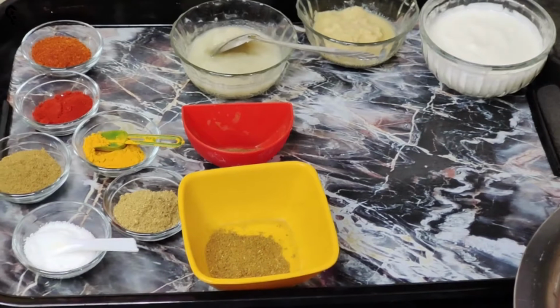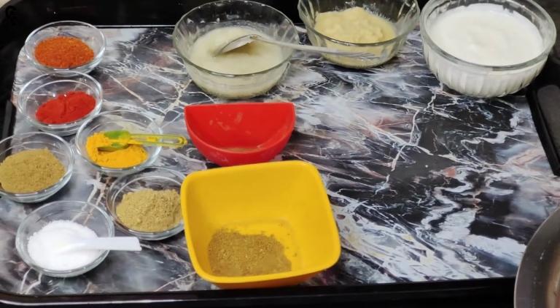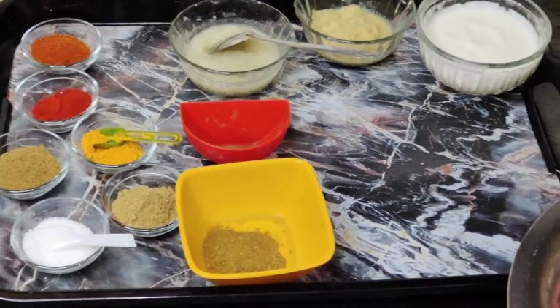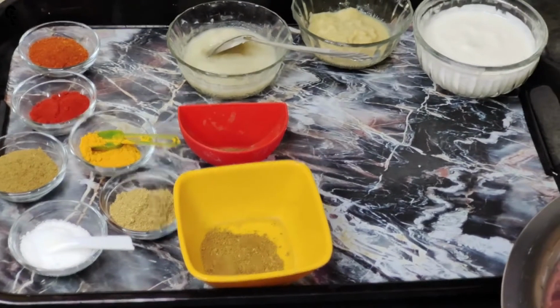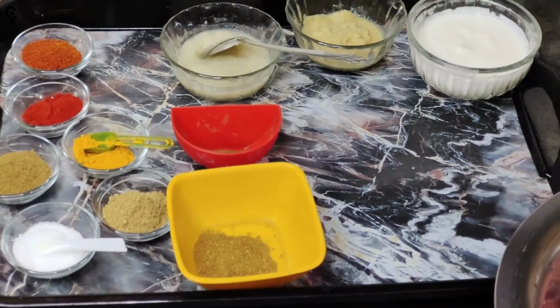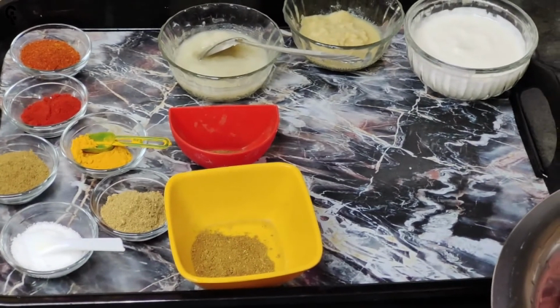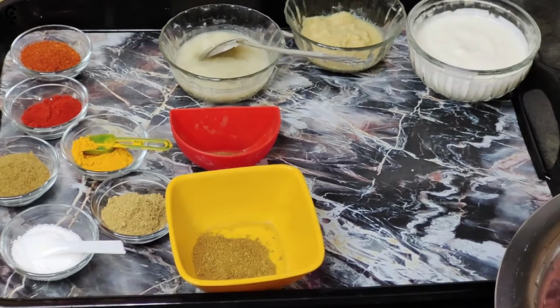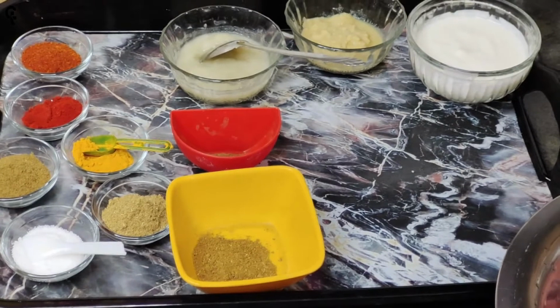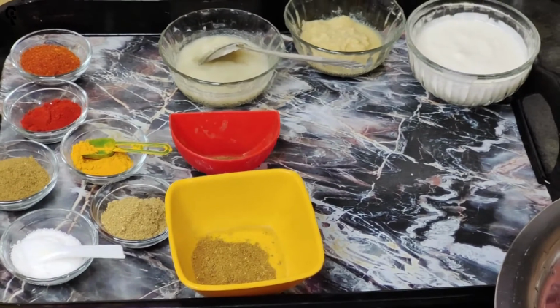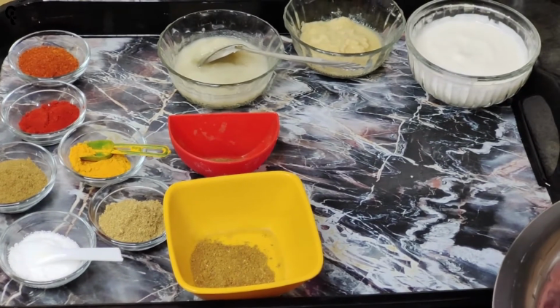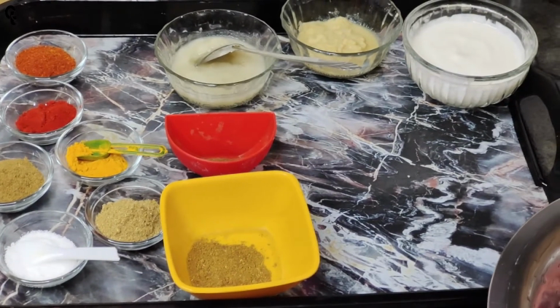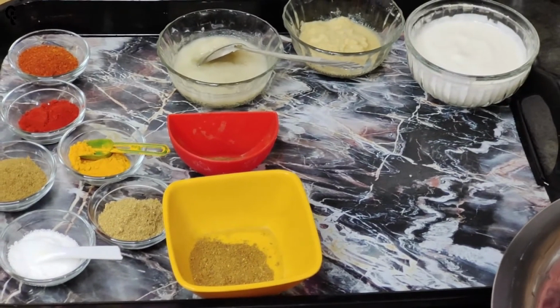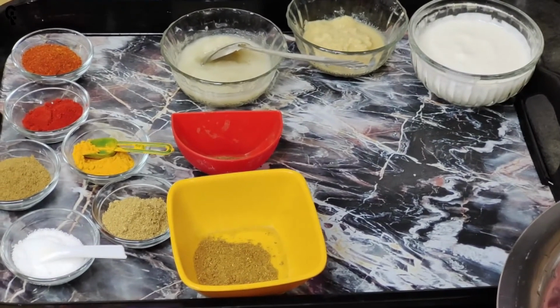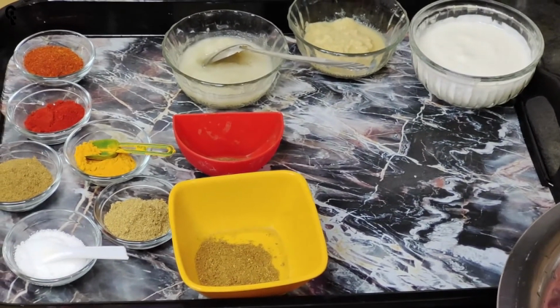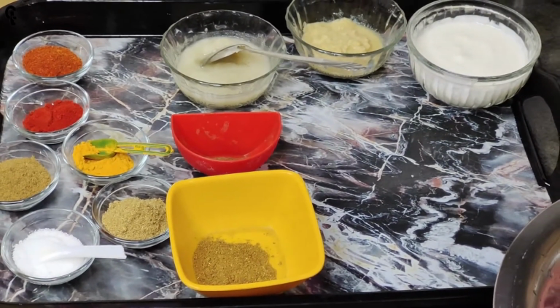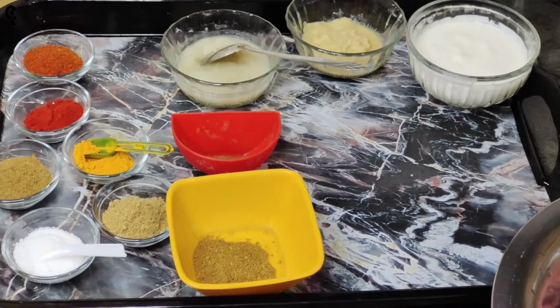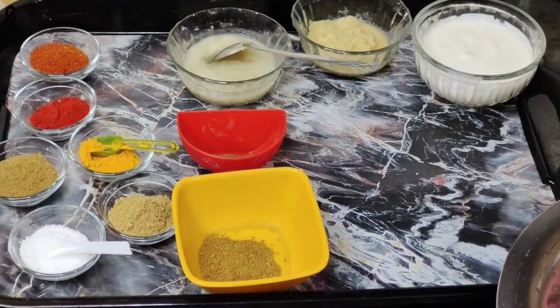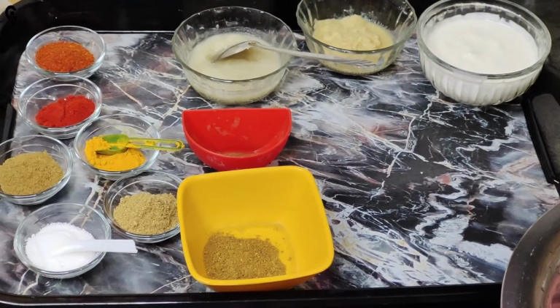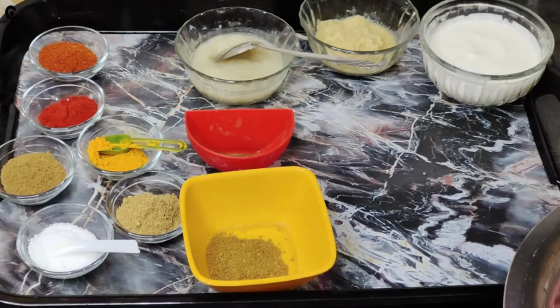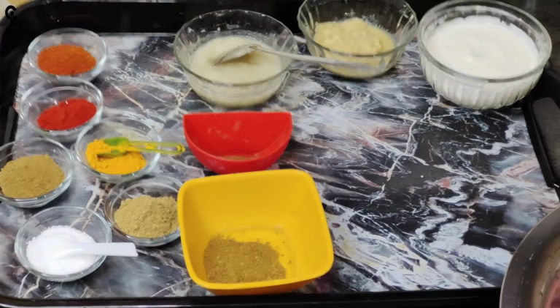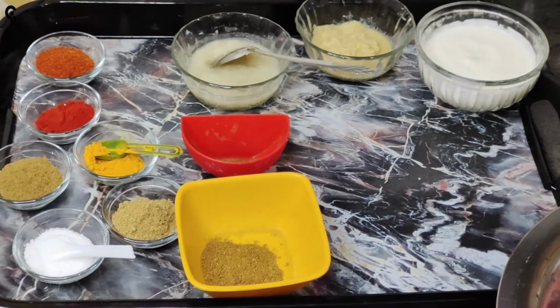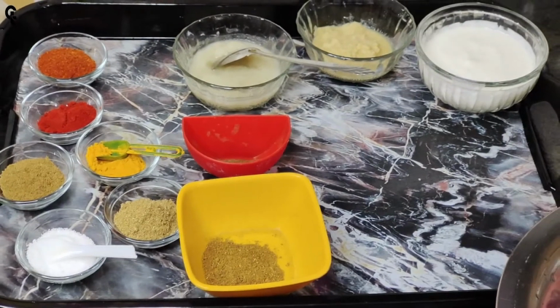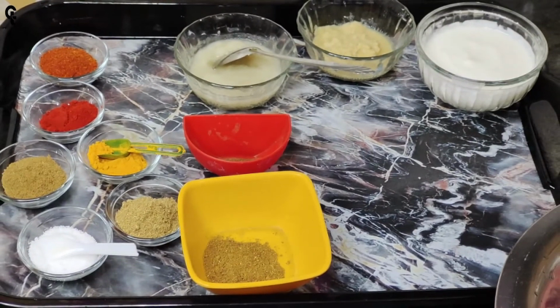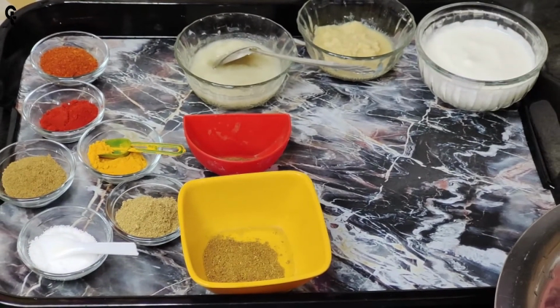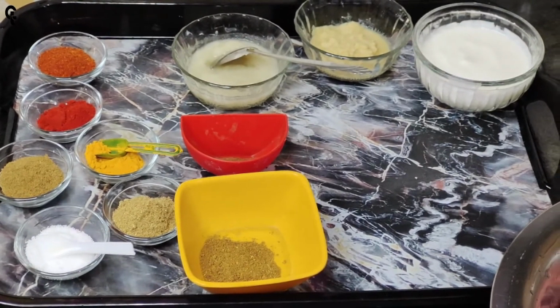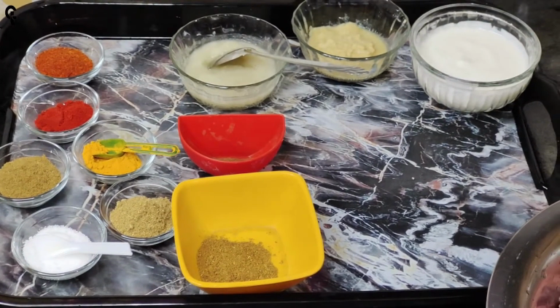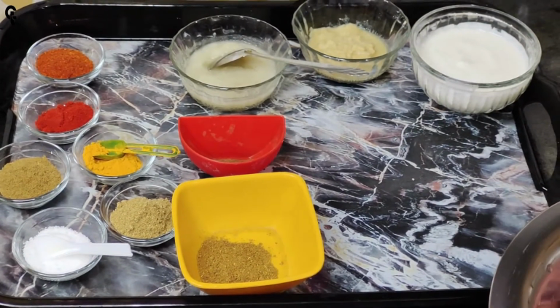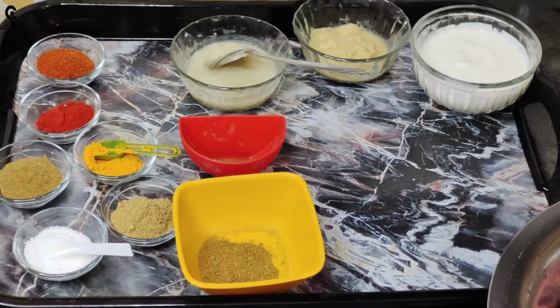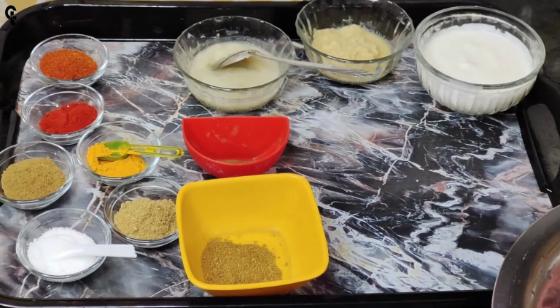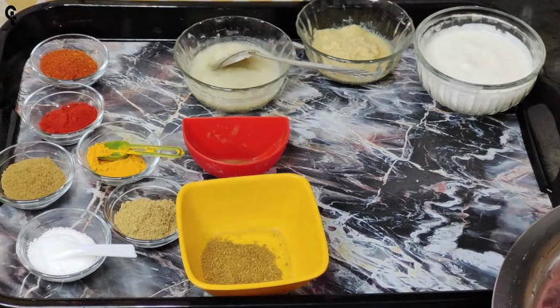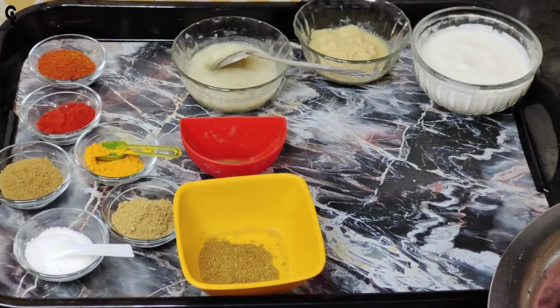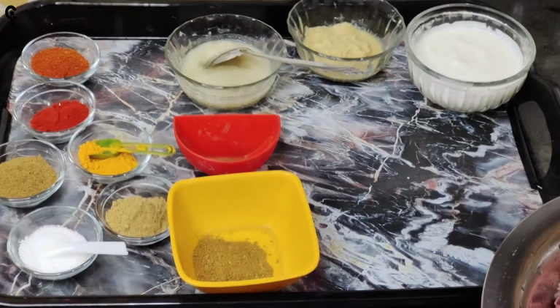Hello, Kondura! Today we have a recipe for chicken biryani. This recipe is called chicken biryani recipe.